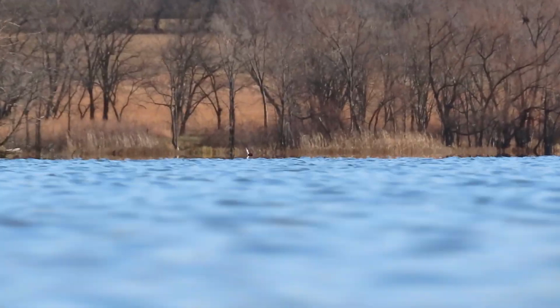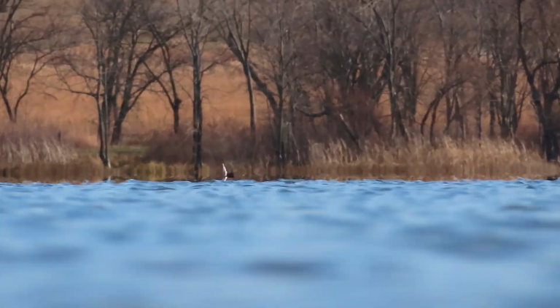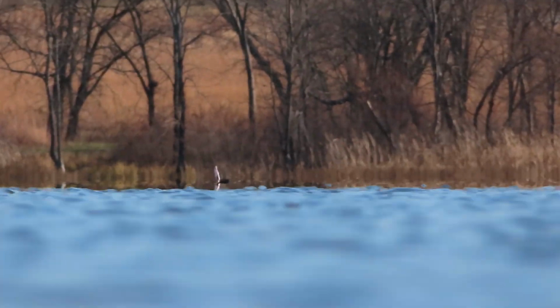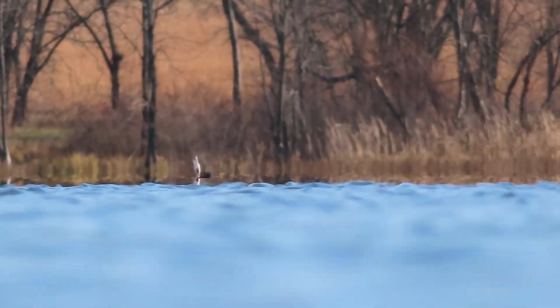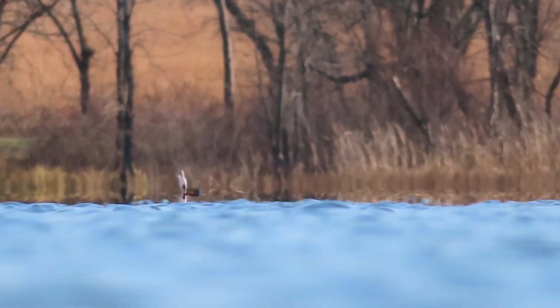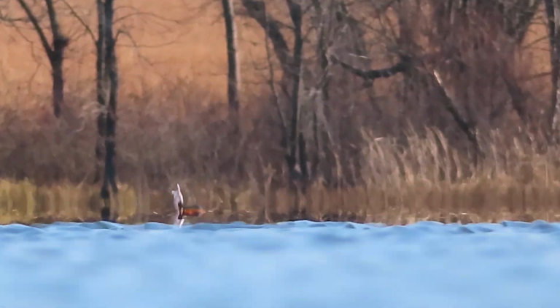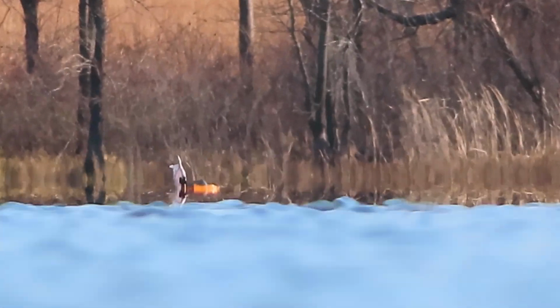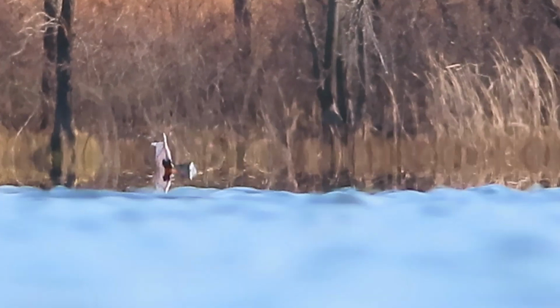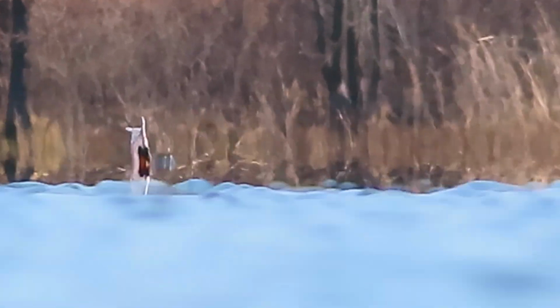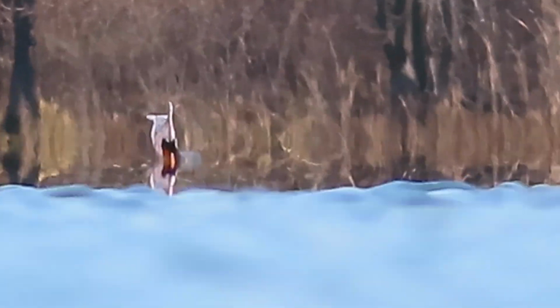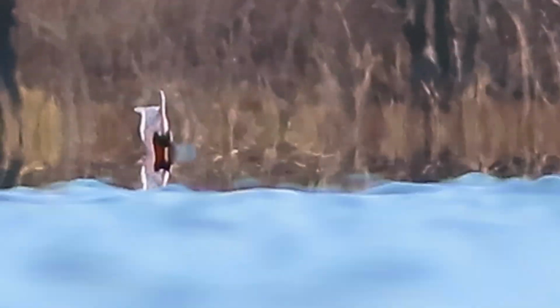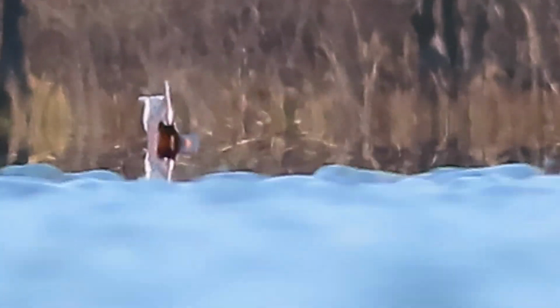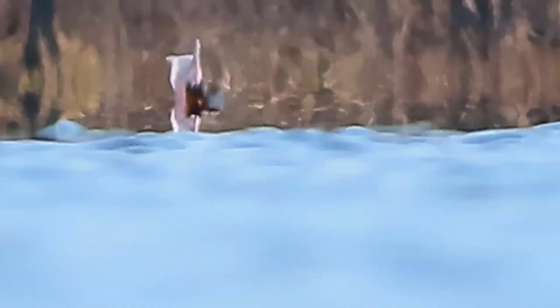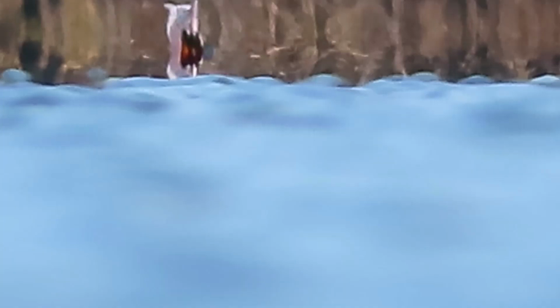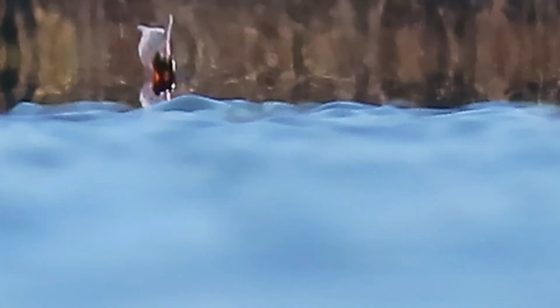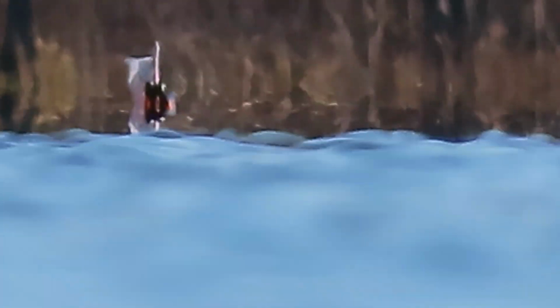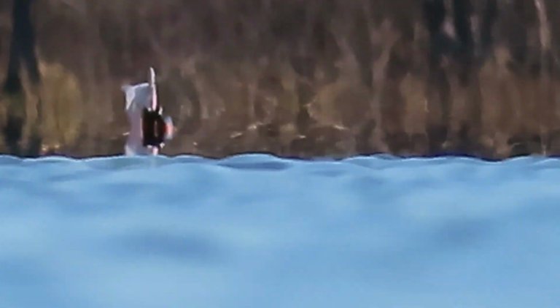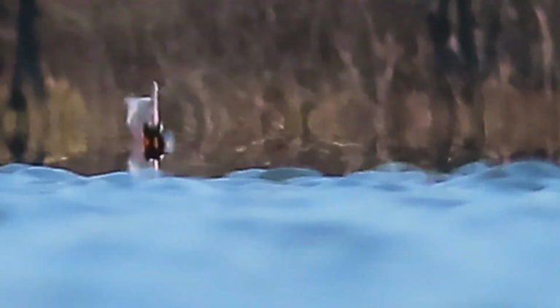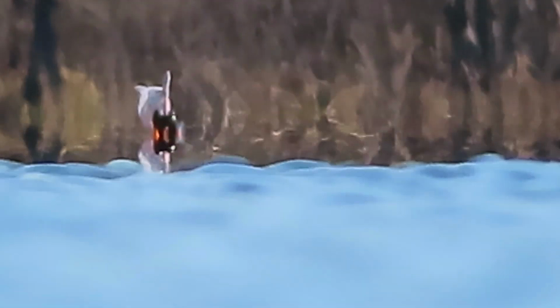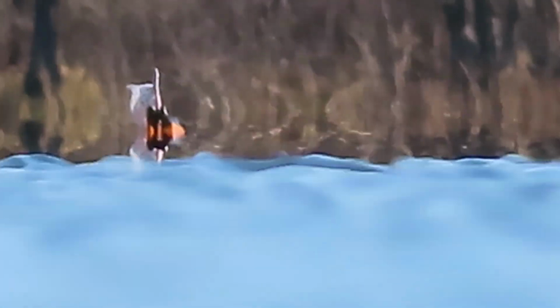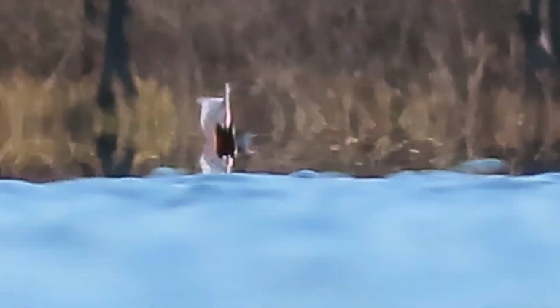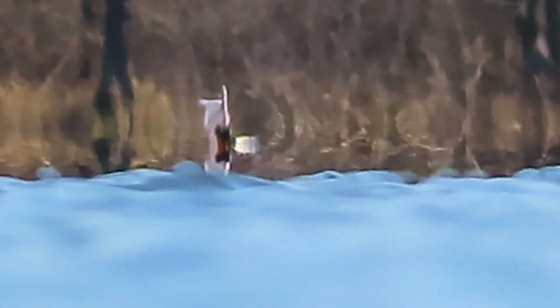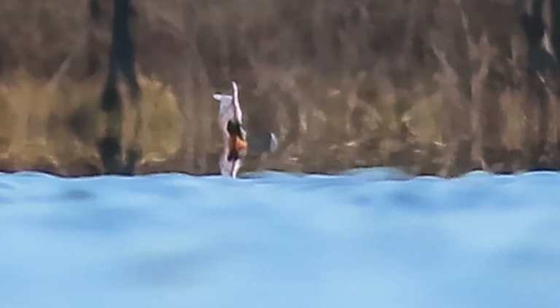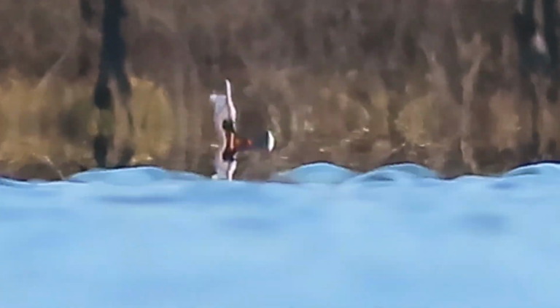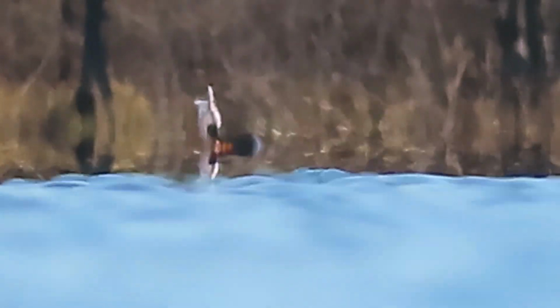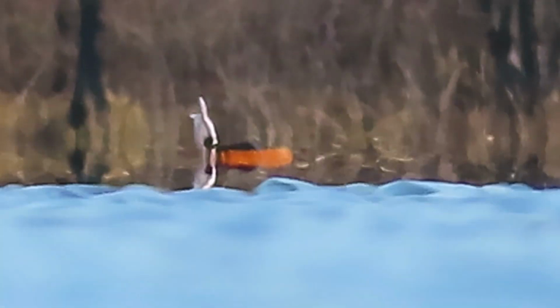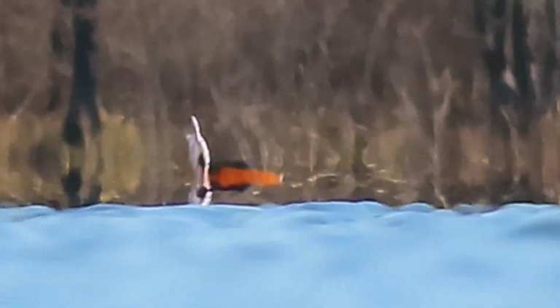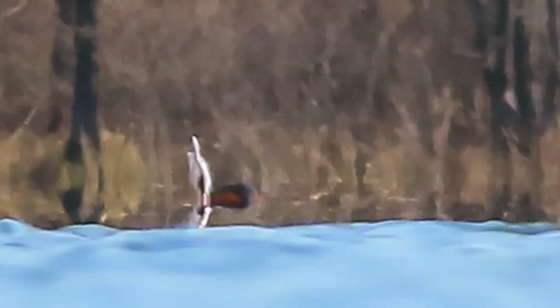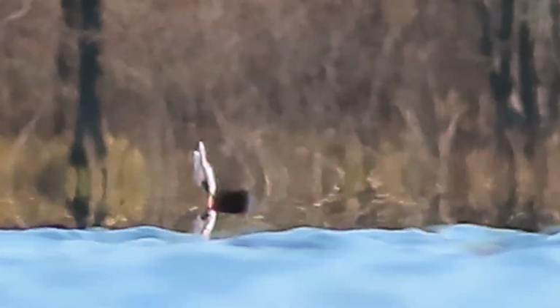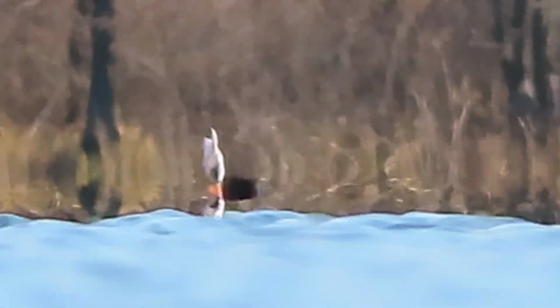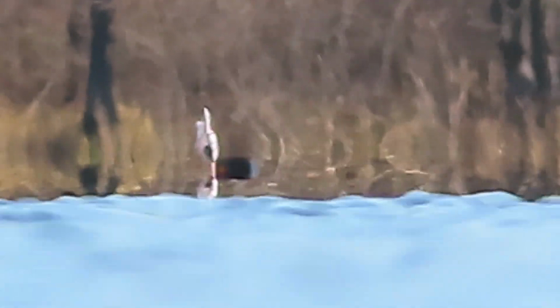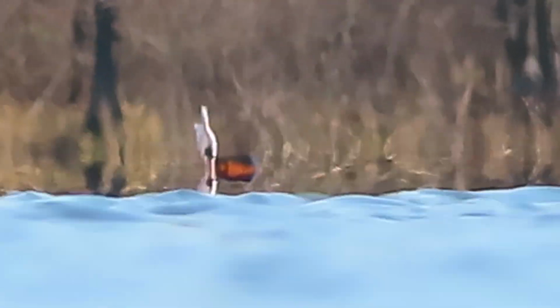Here, a few minutes later, closer to 11:30 in the morning, we zoom back in and can see that the mirage is intensifying. We now witness quite a bit of mirroring above the apparent horizon.